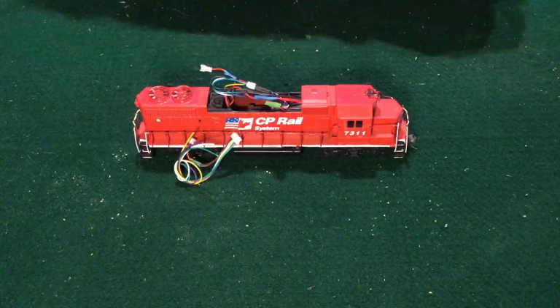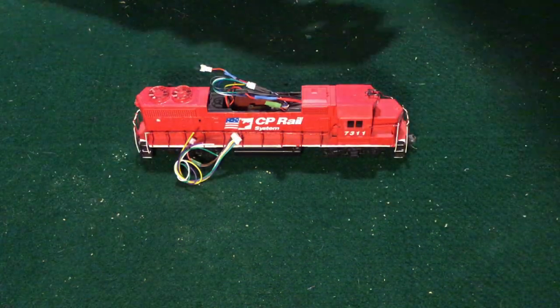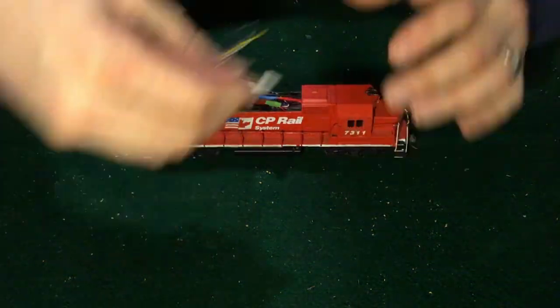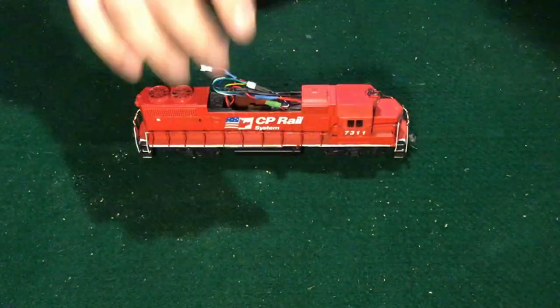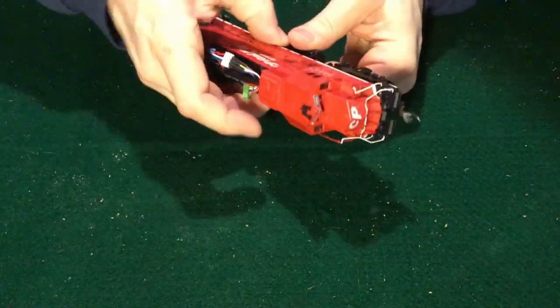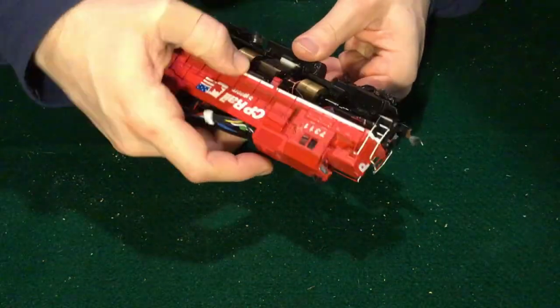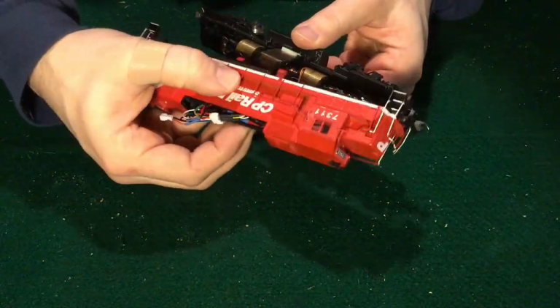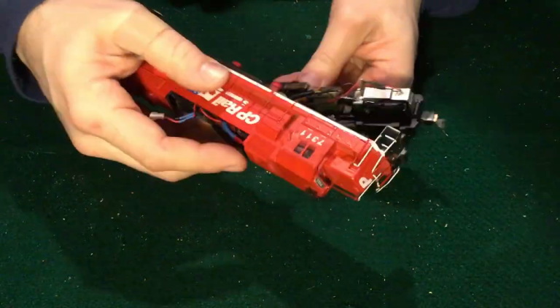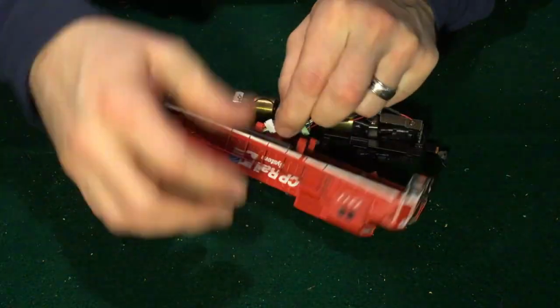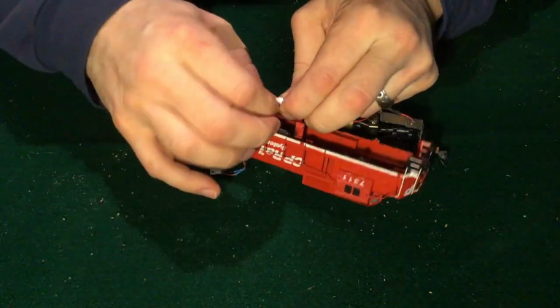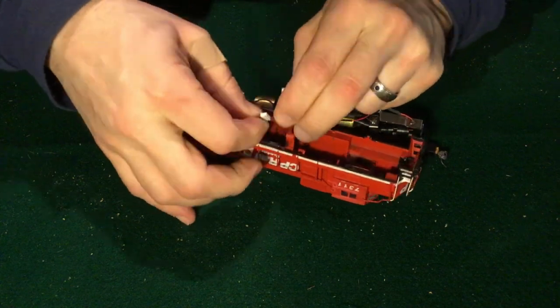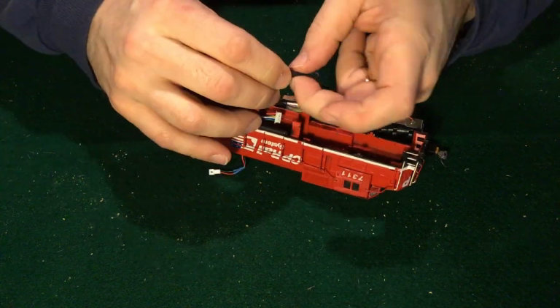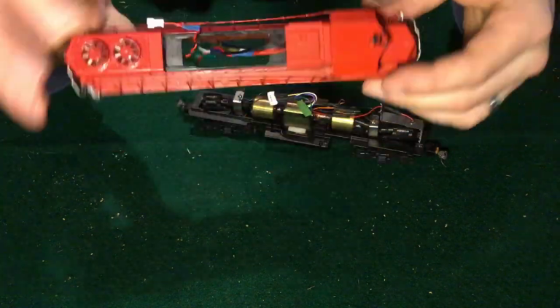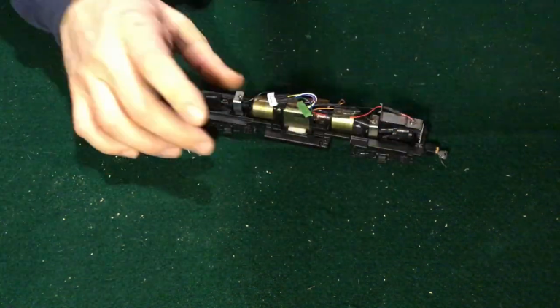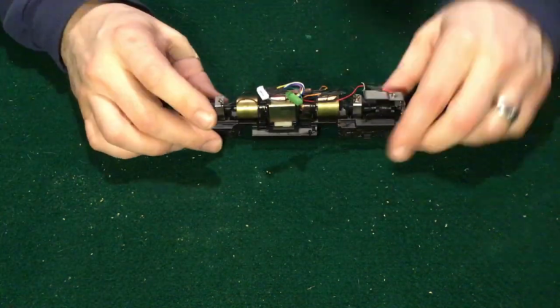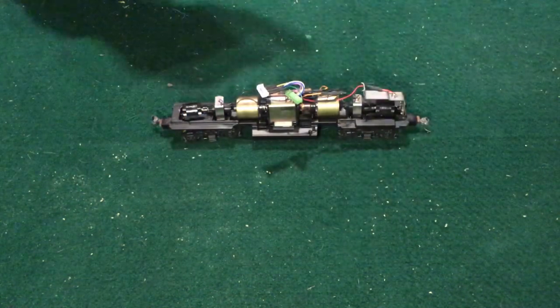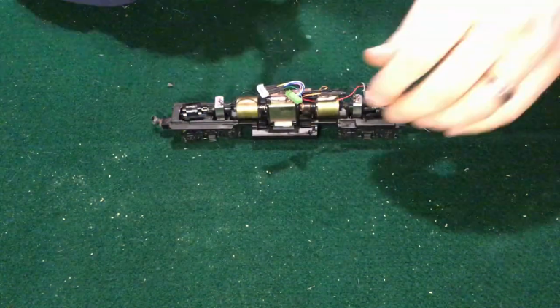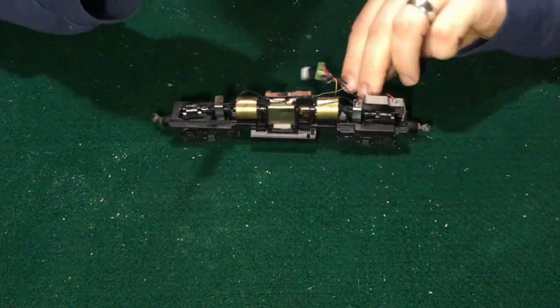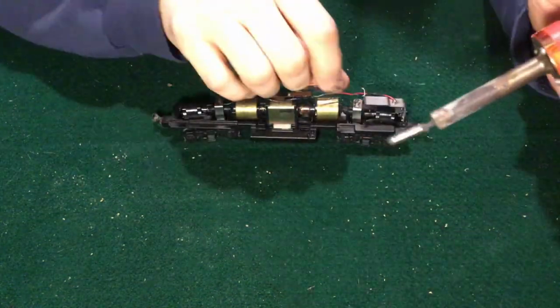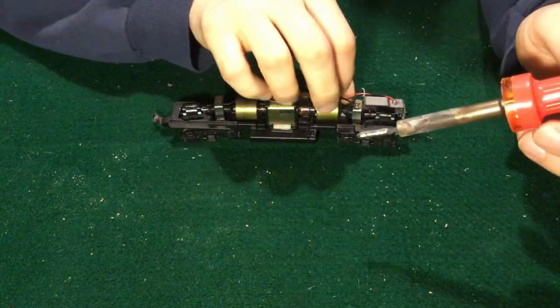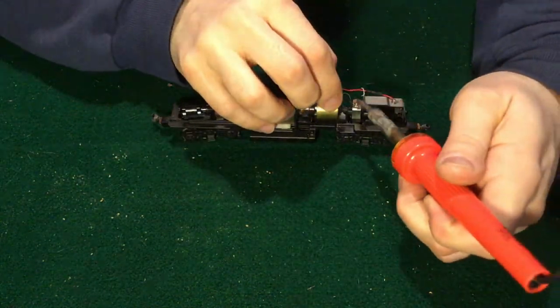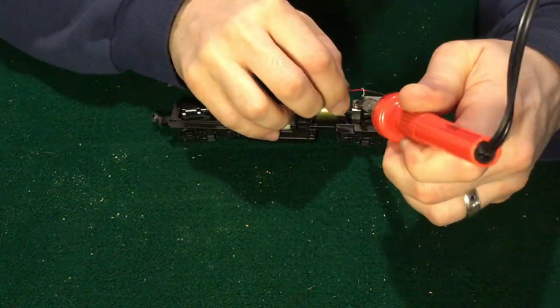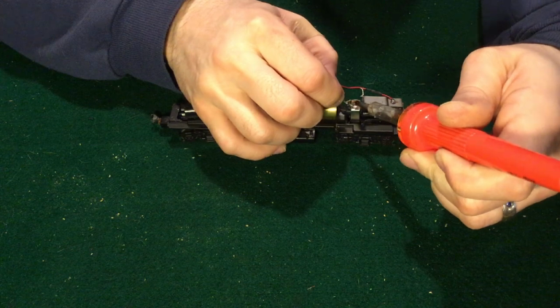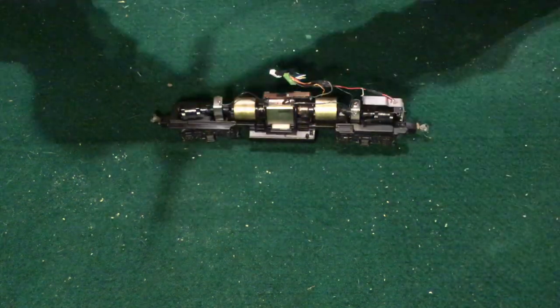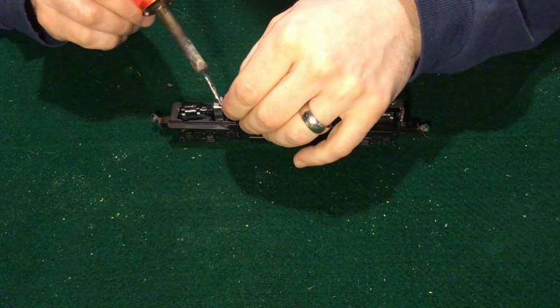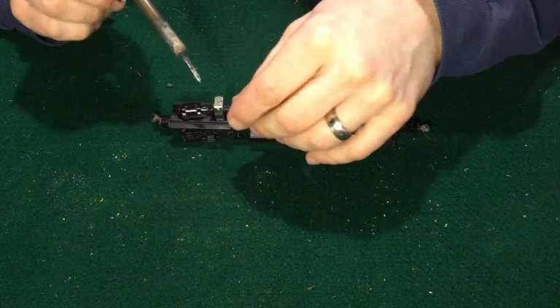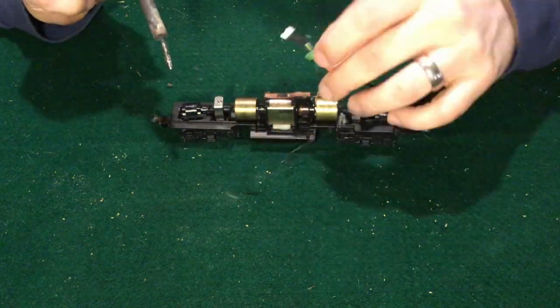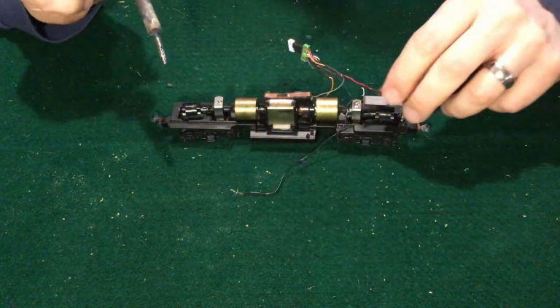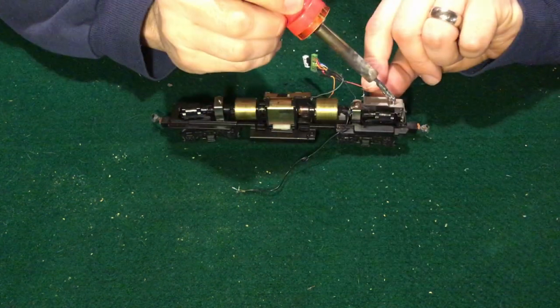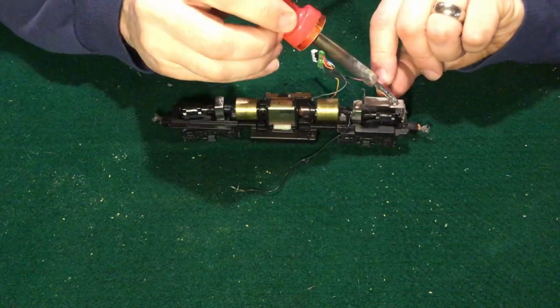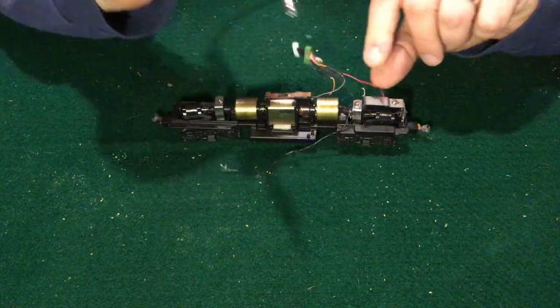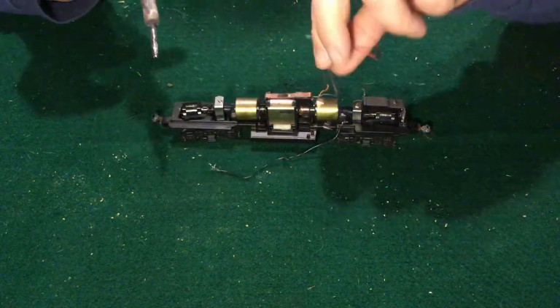The disassembly of a Blue Box loco has been well documented, so I won't go into too much detail, and your loco may be a different manufacturer anyway, in which case you'd follow a different process. Basically, you want to be able to strip the loco down to the trucks.